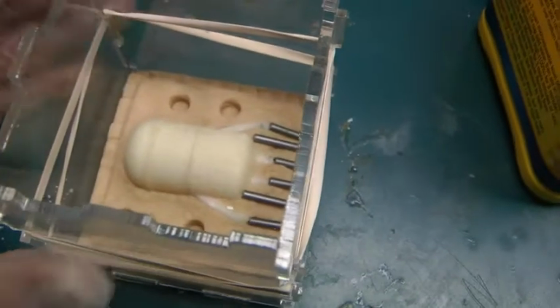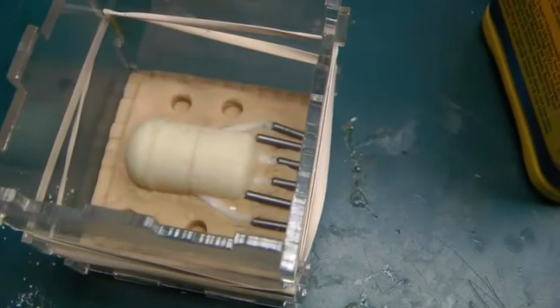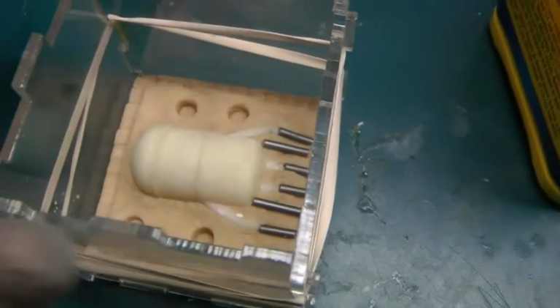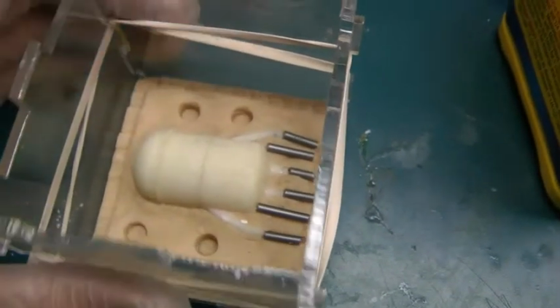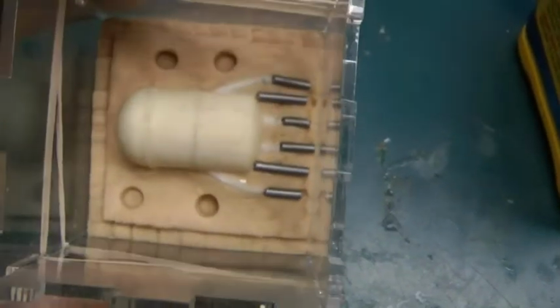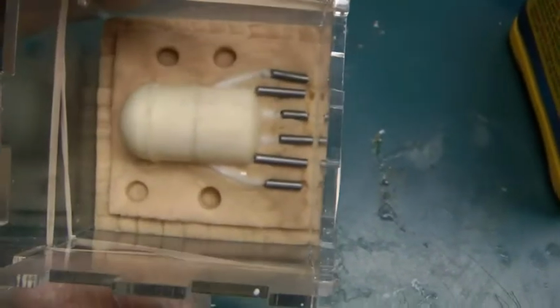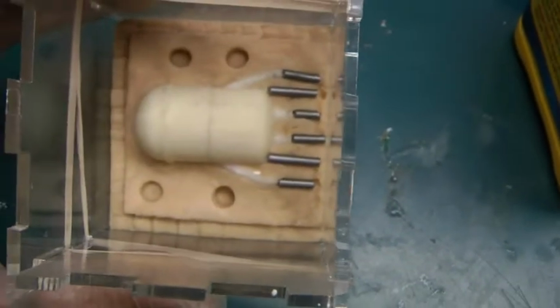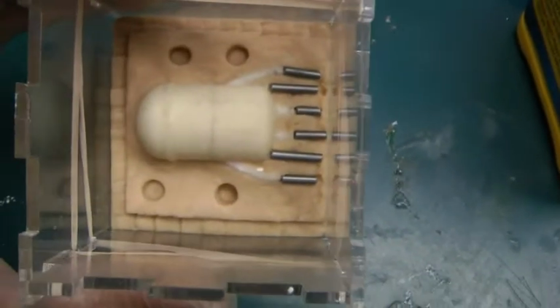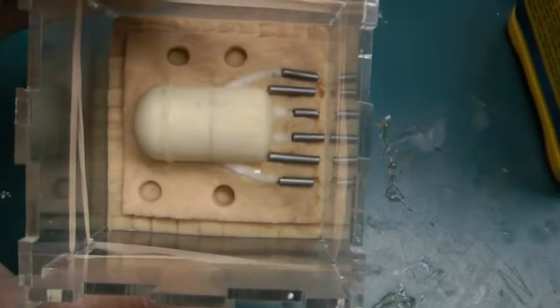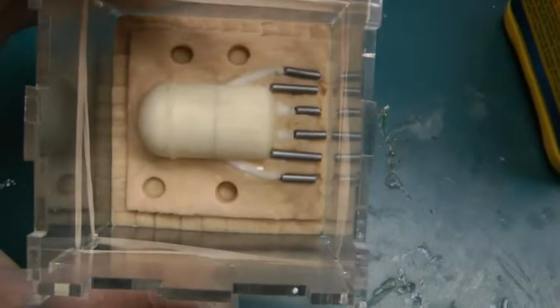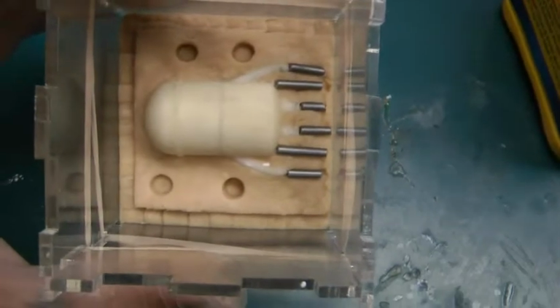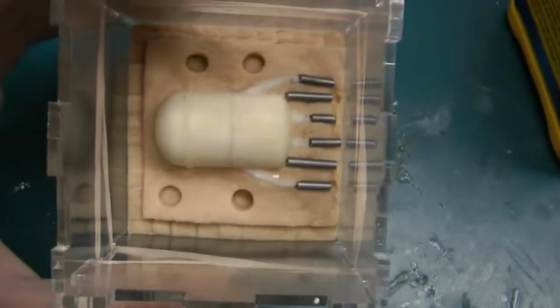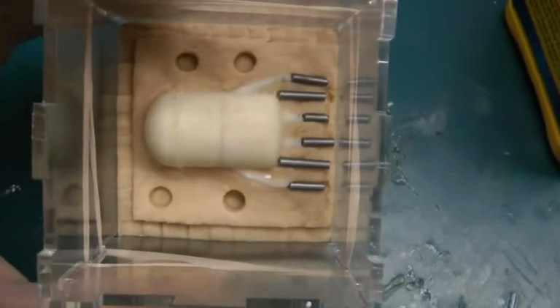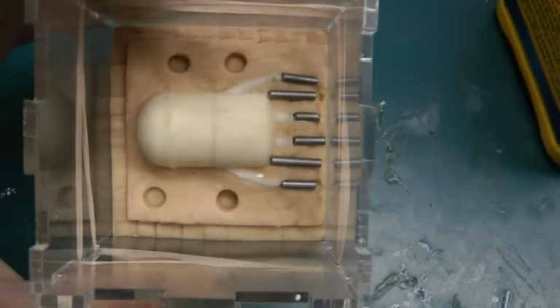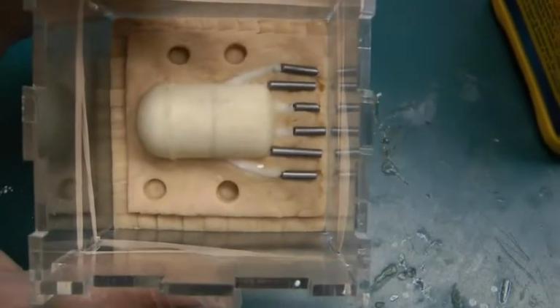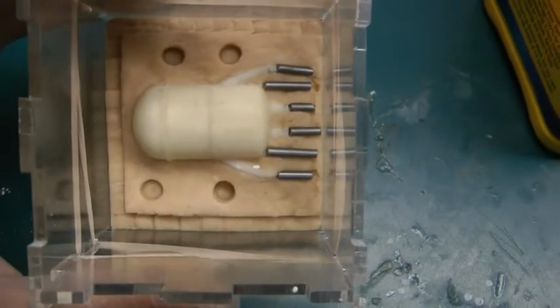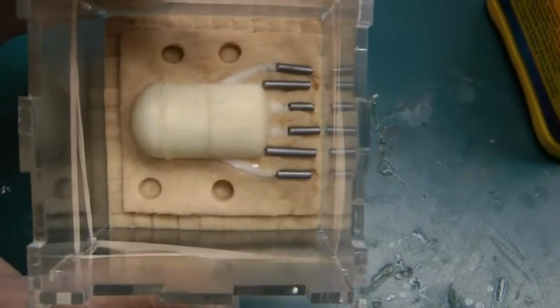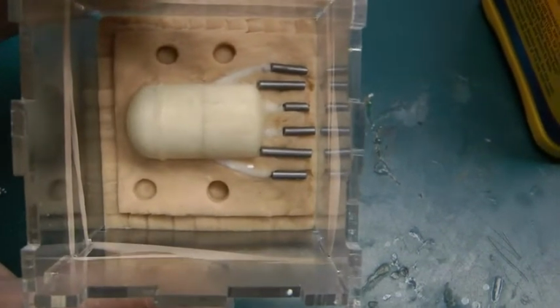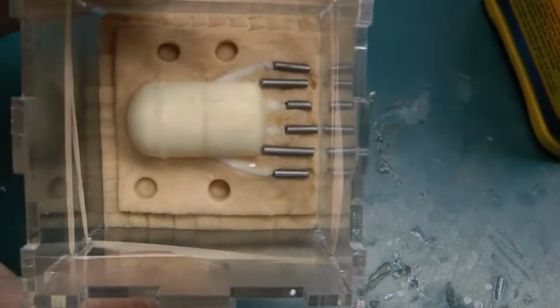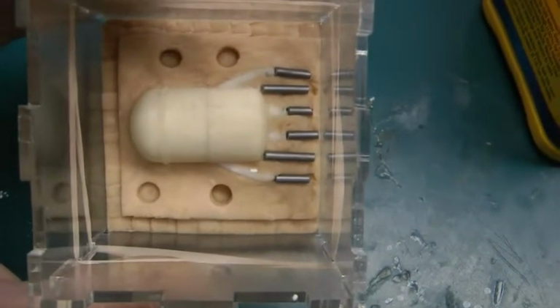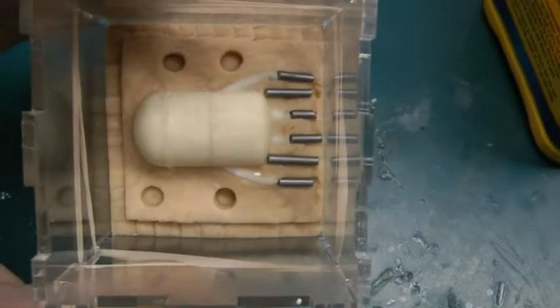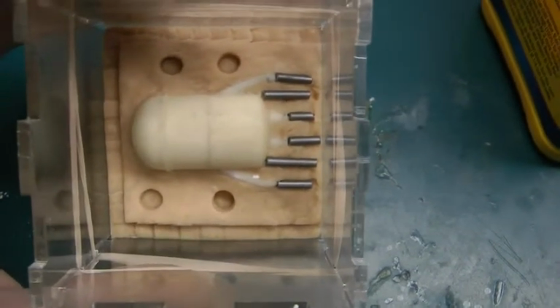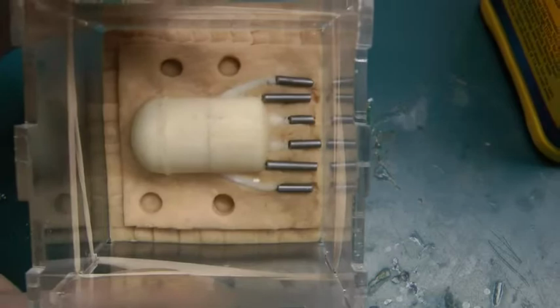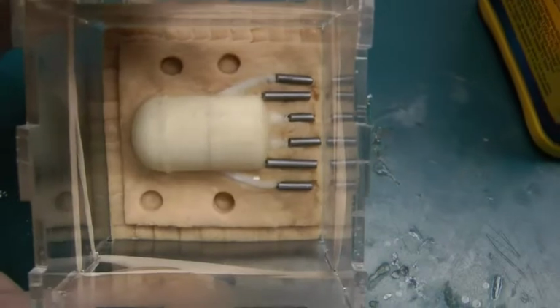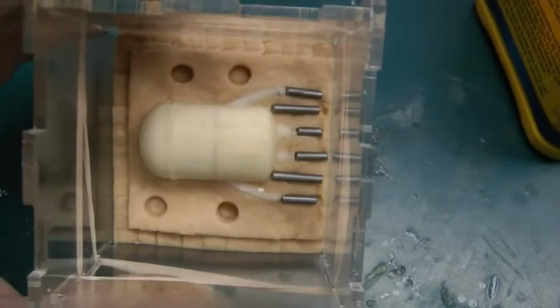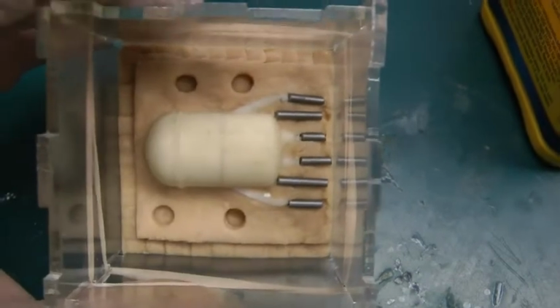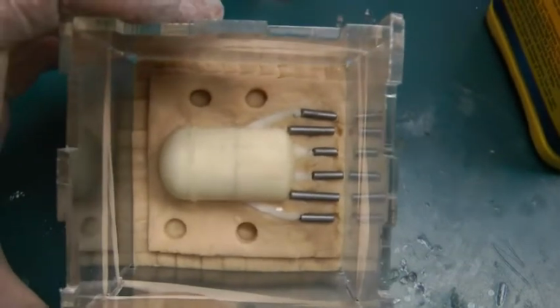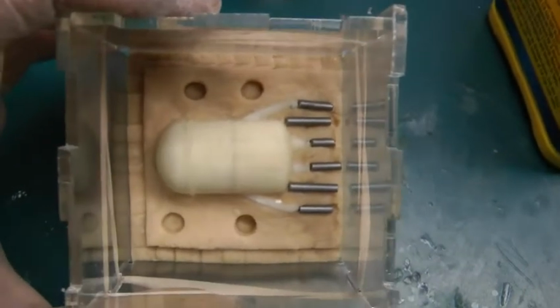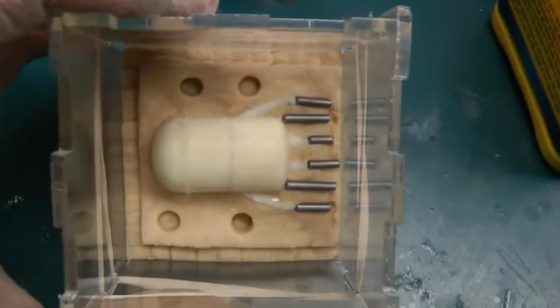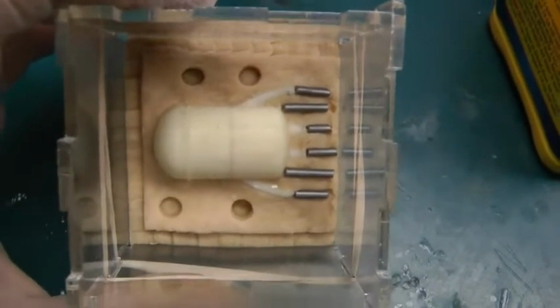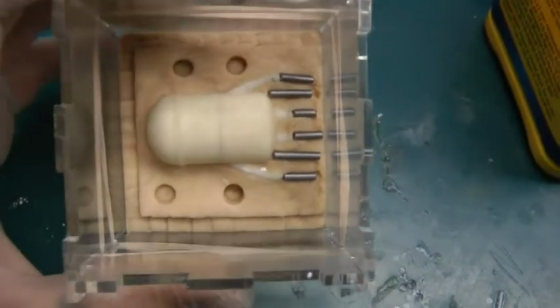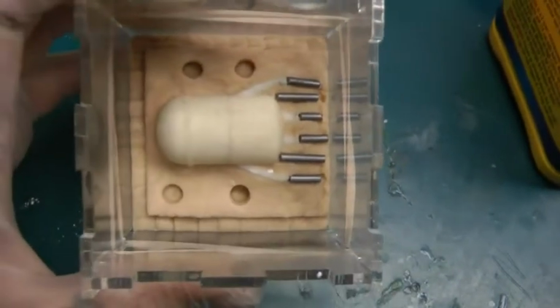If you've ever 3D printed something, you'll know that if you want to 3D print the first one, it takes a little bit of time. And then after that, you might want to mass produce it. So I'm going to show you how to do that.